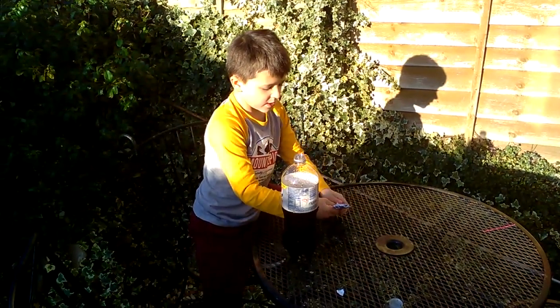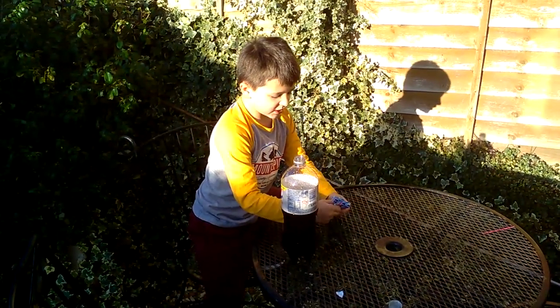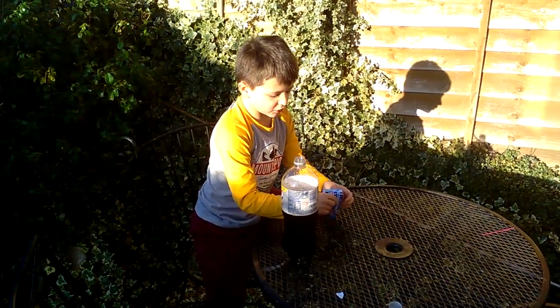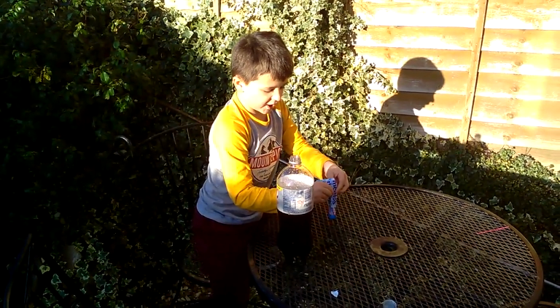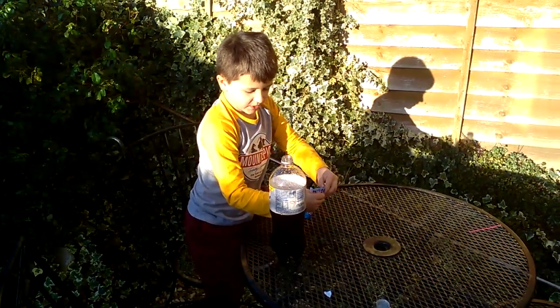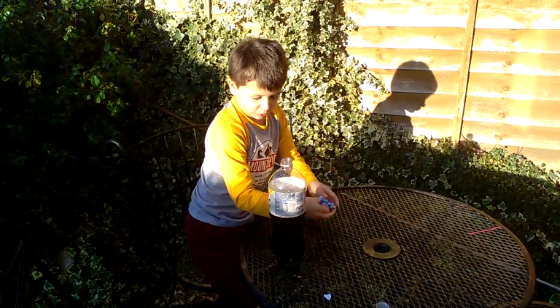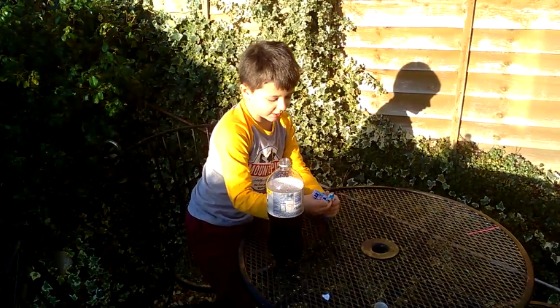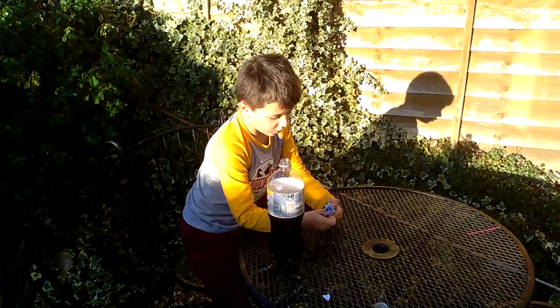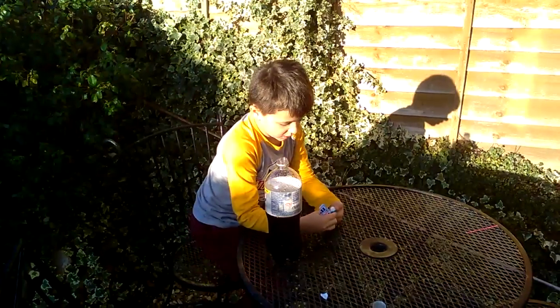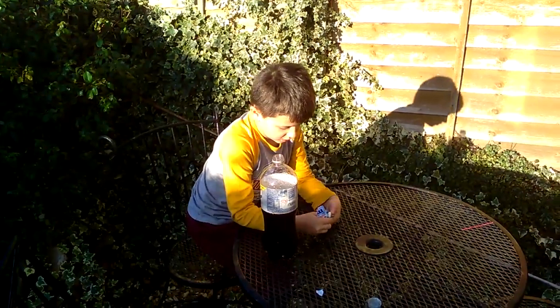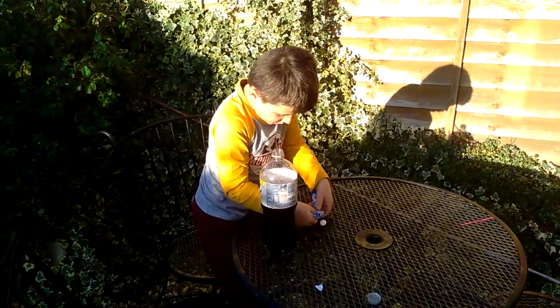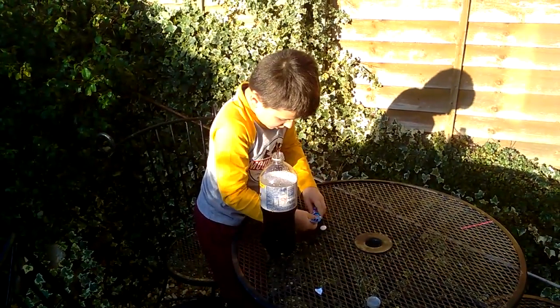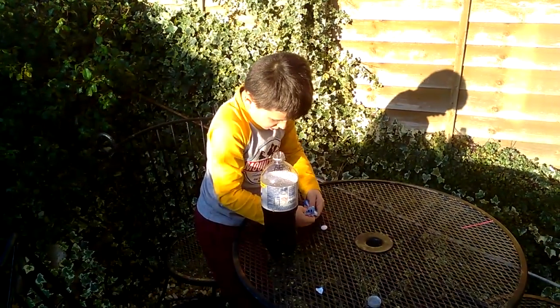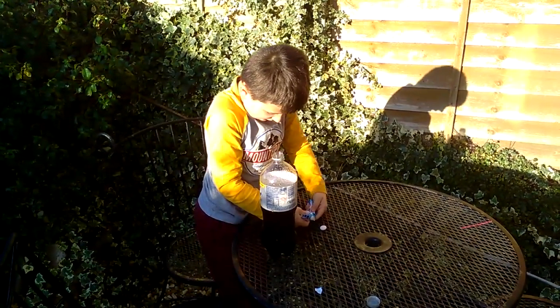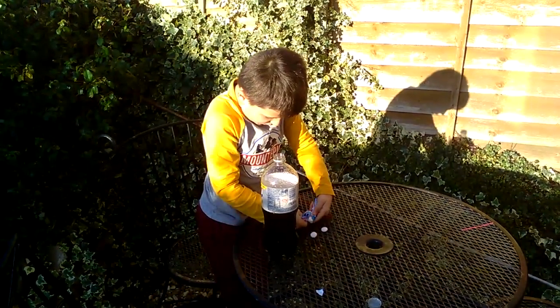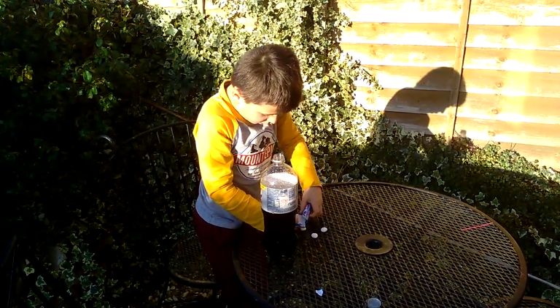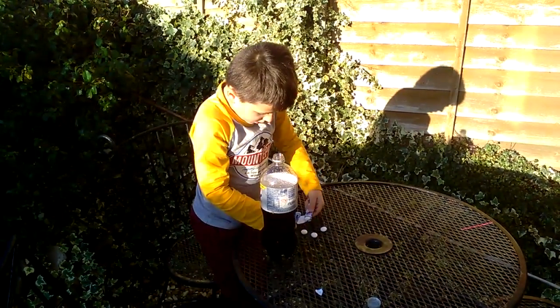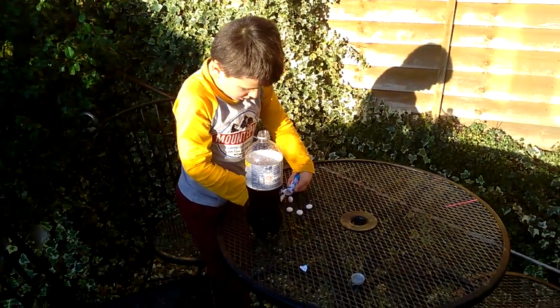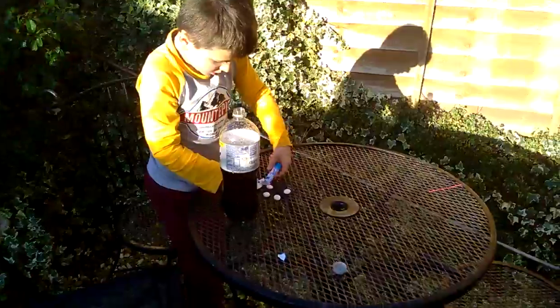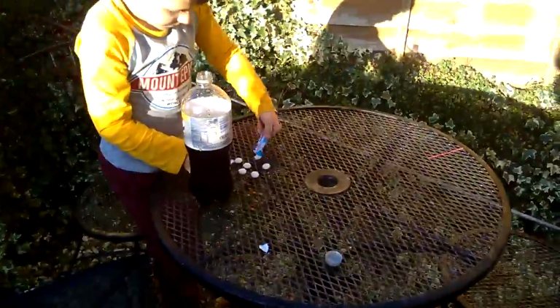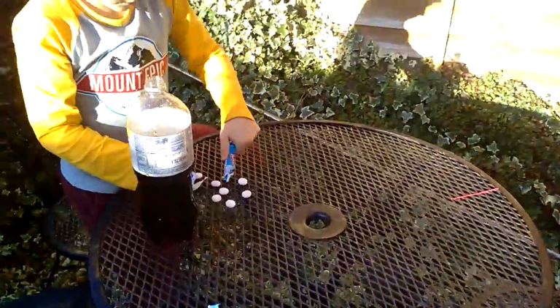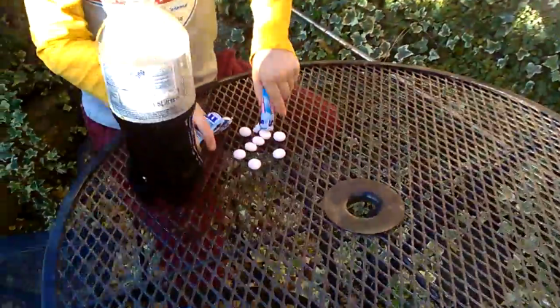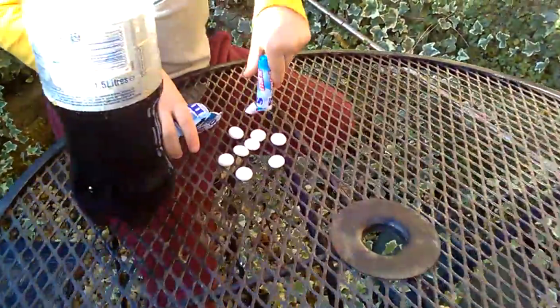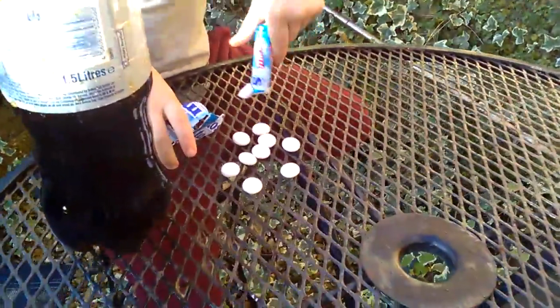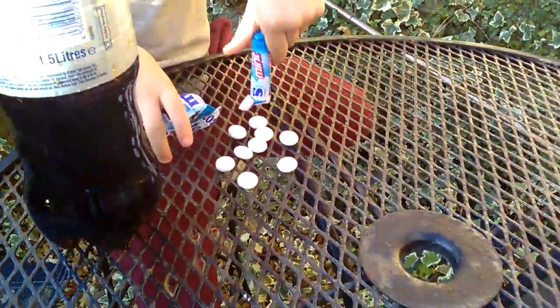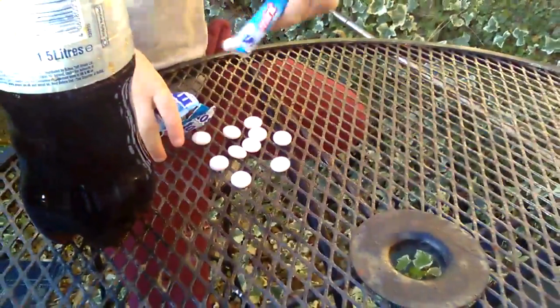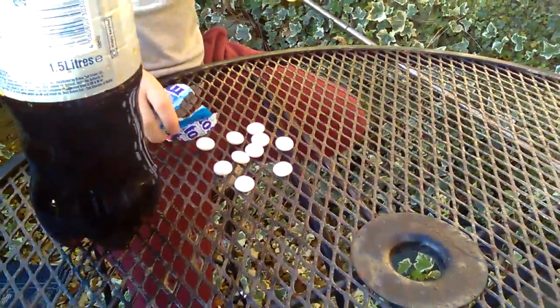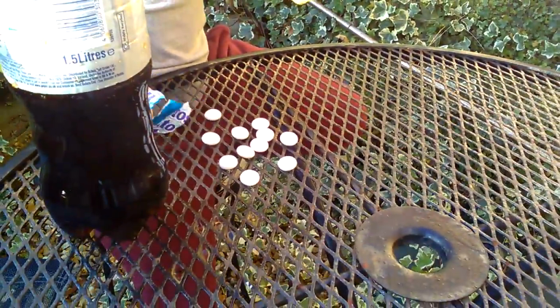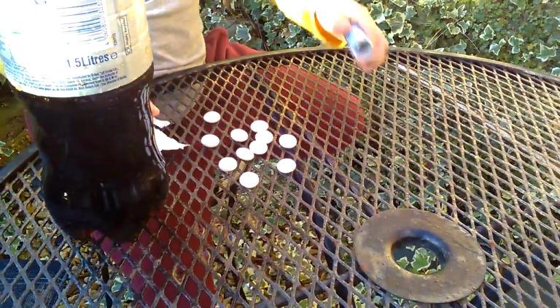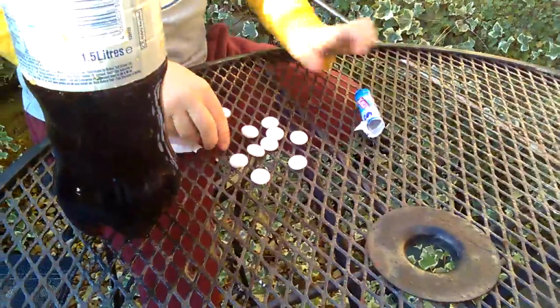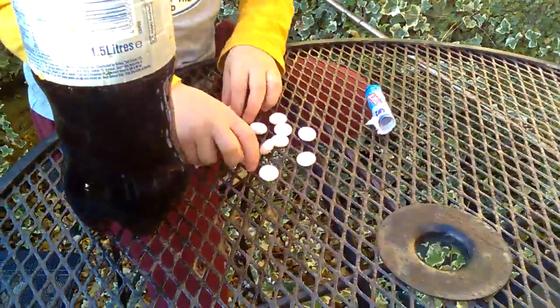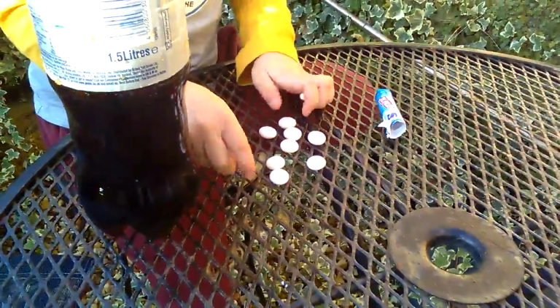Last time we used Spring and it was quite cool. This time I'm going to use even more. Let's use the whole pack, shall we?